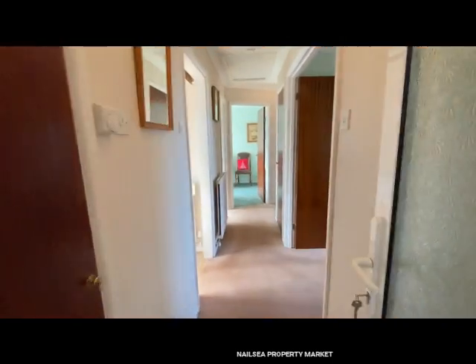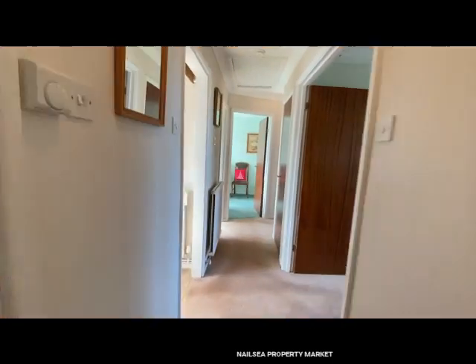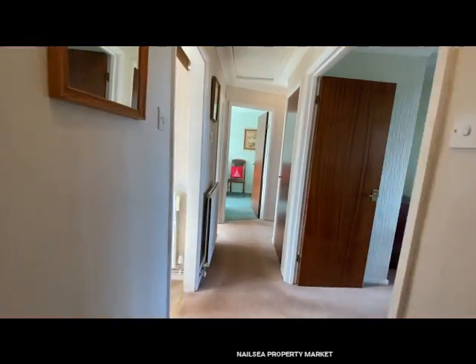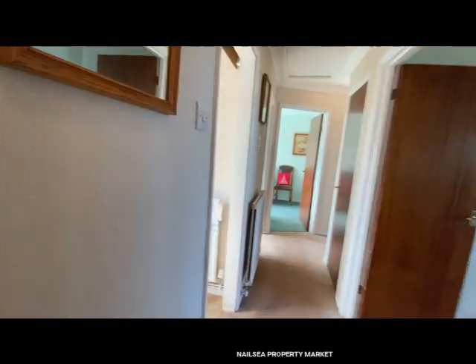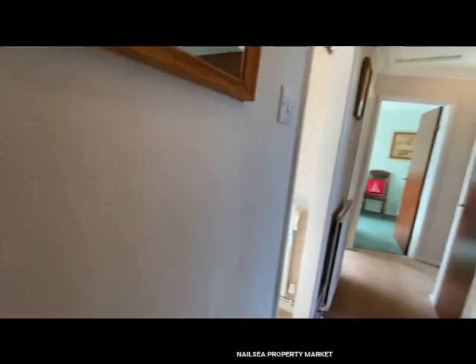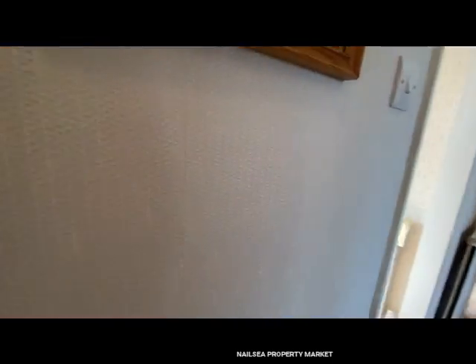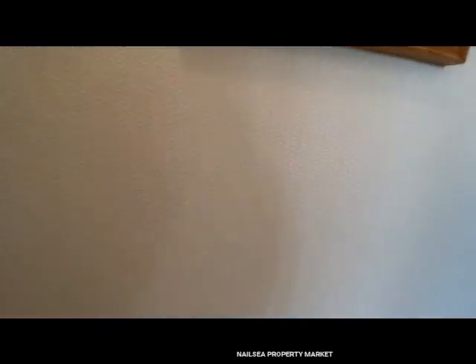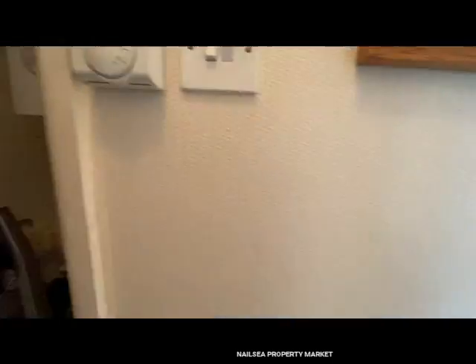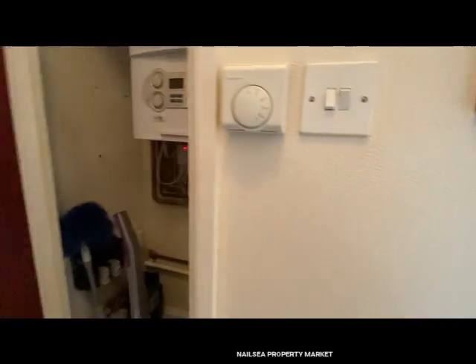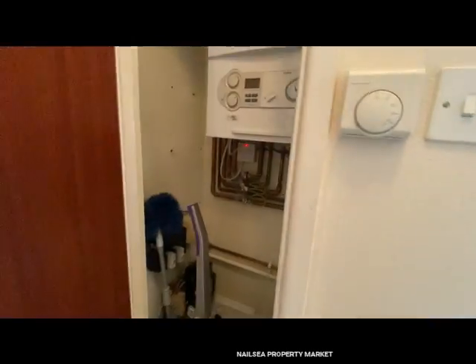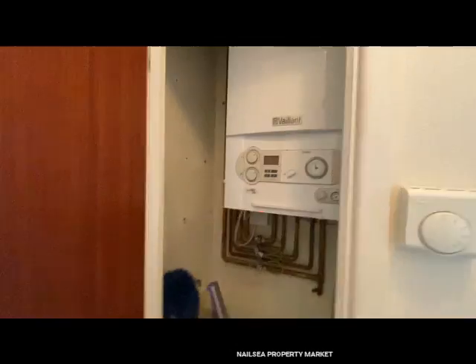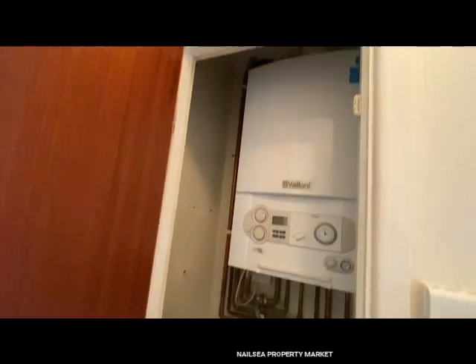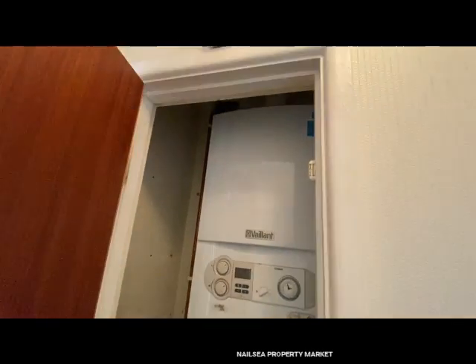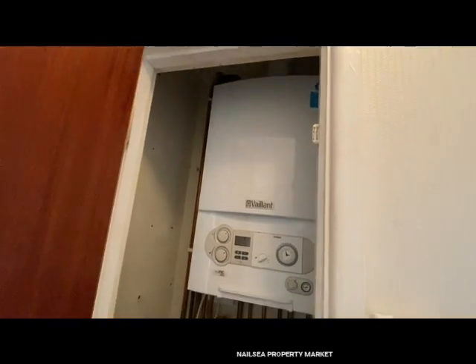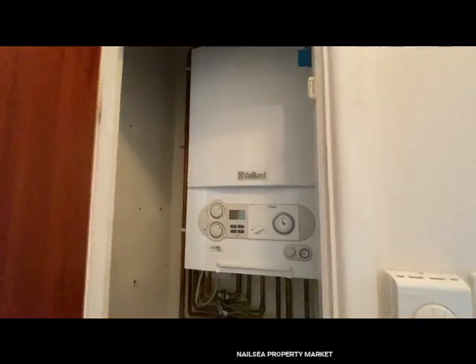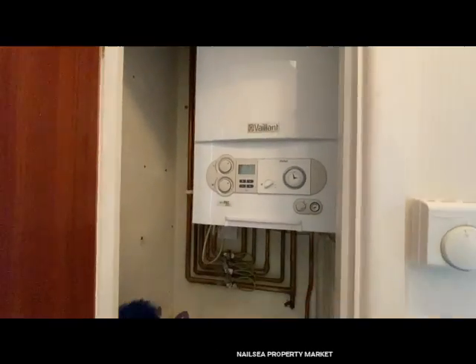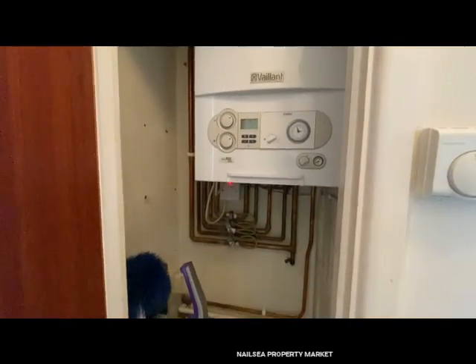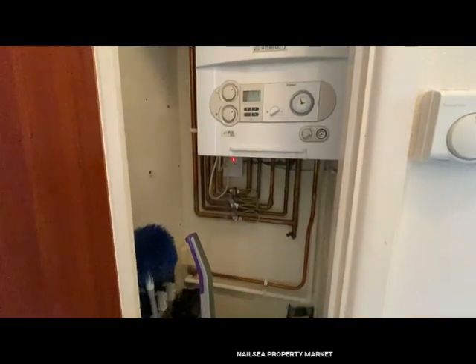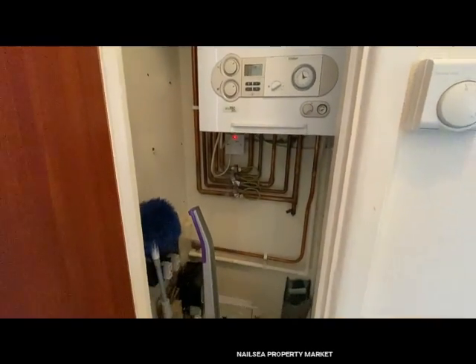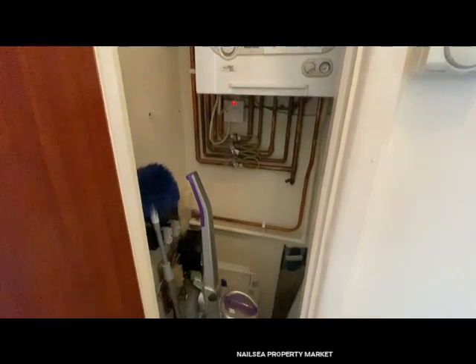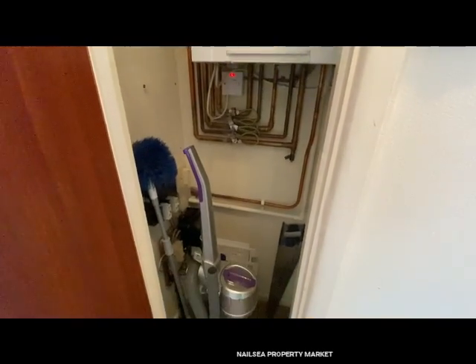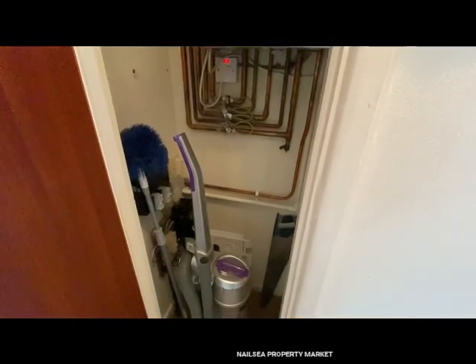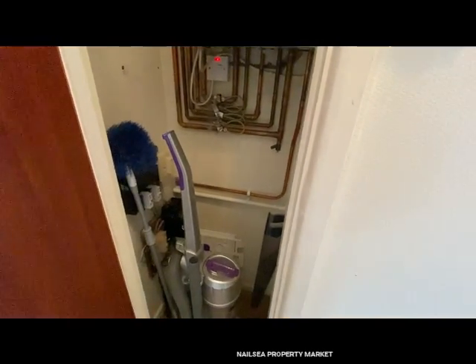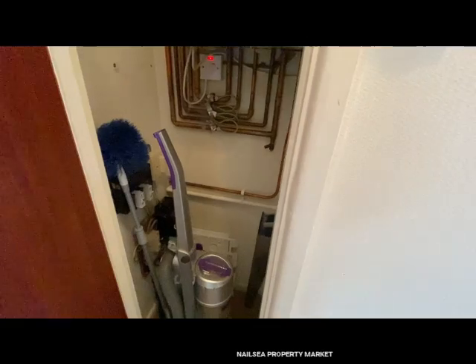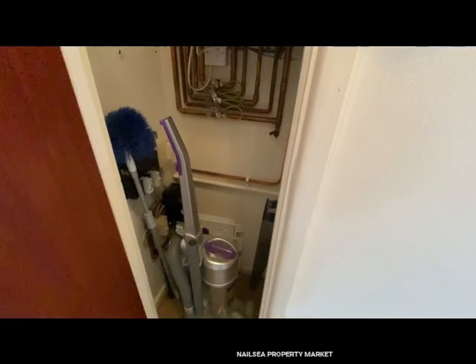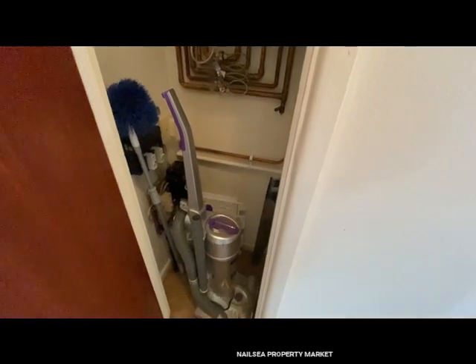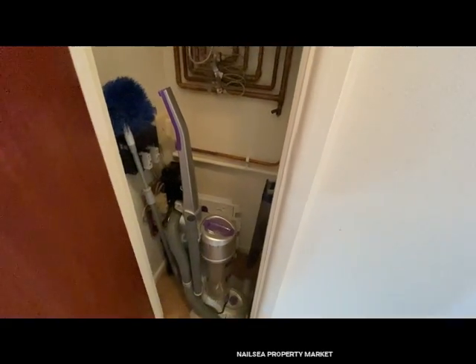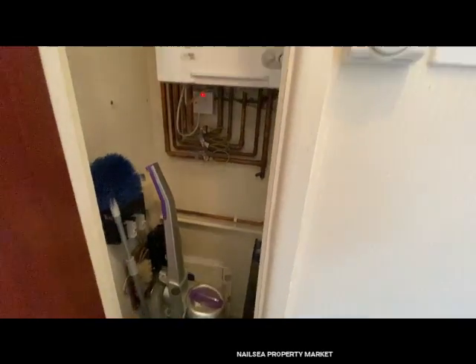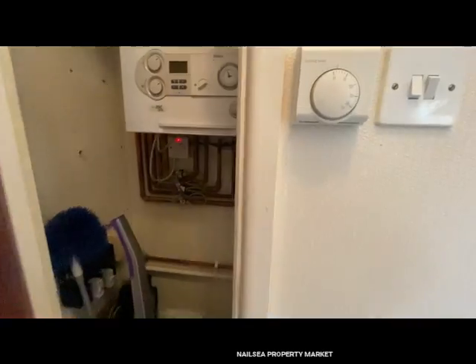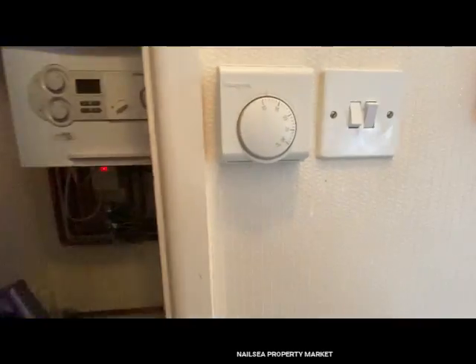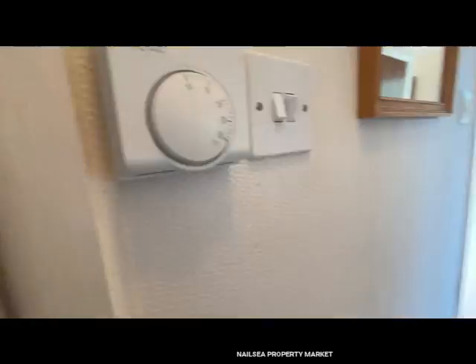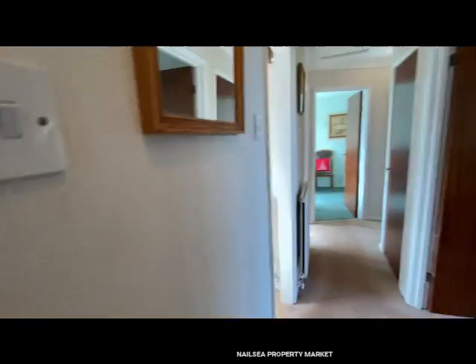Just as we go inside, just by the front door, here is where the central heating boiler and storage for mops, hoovers, etc. is located. Always handy in any property.